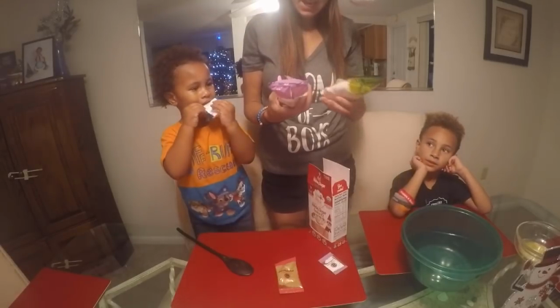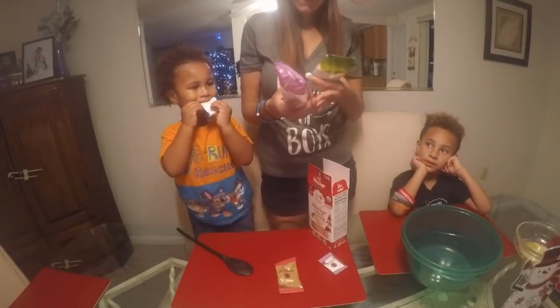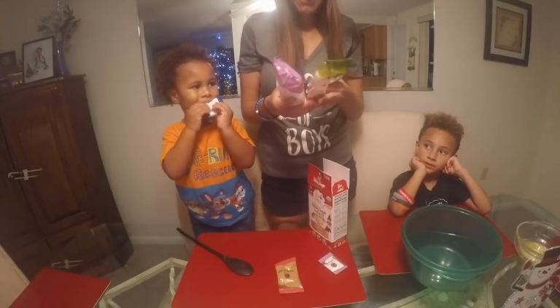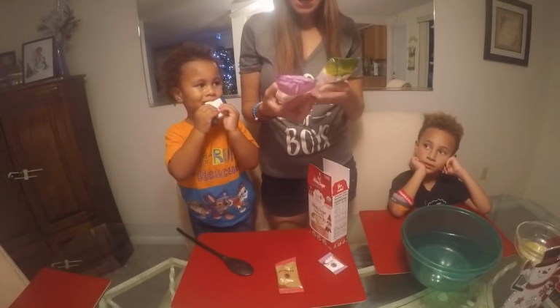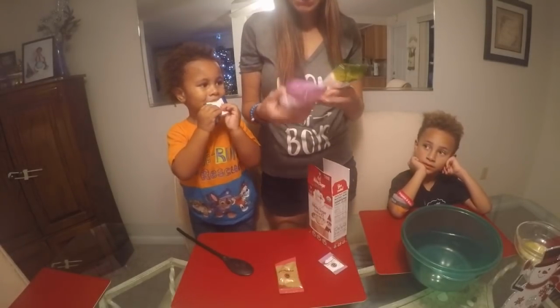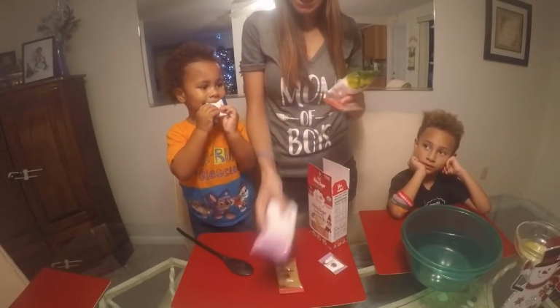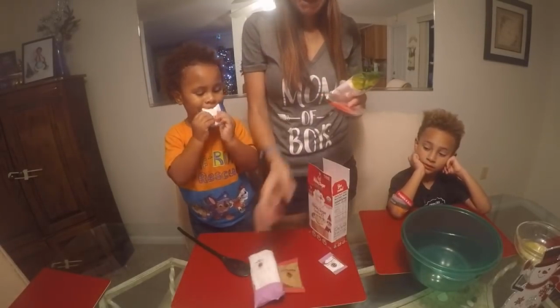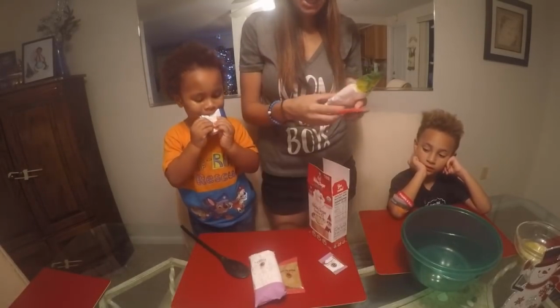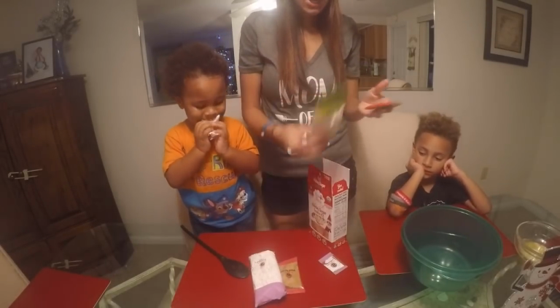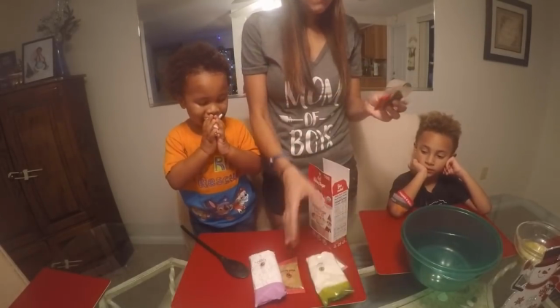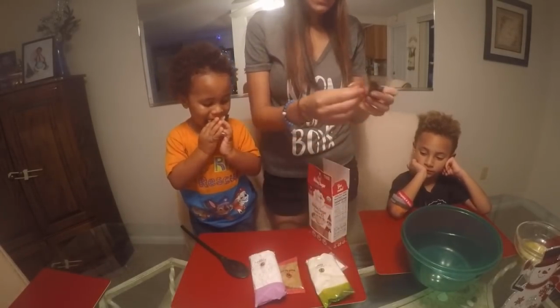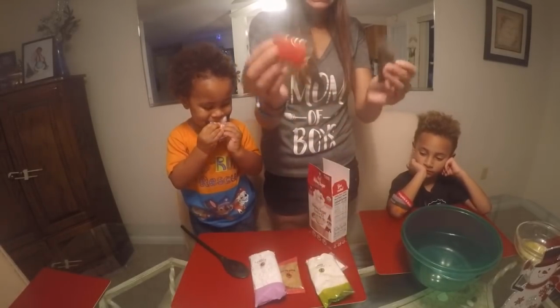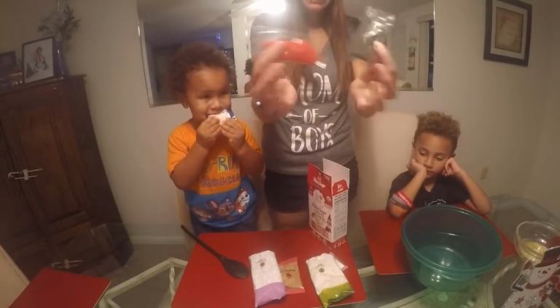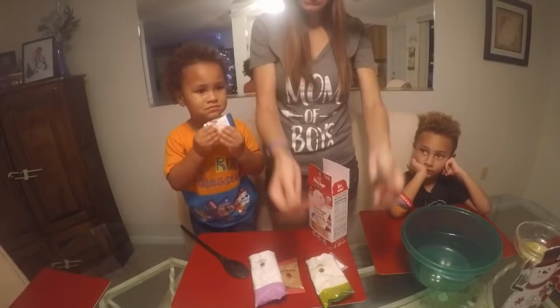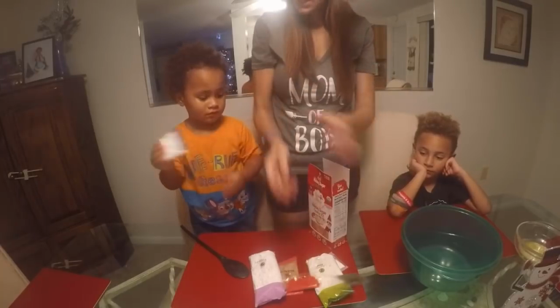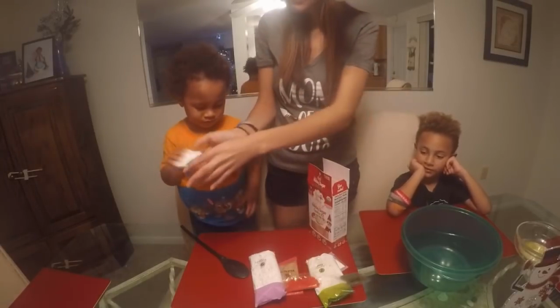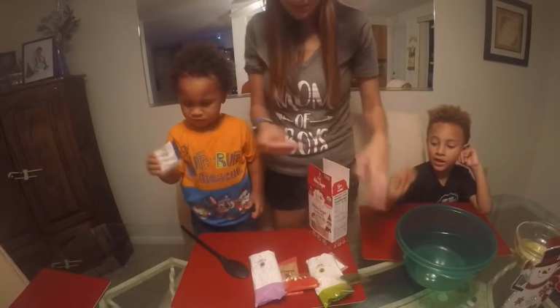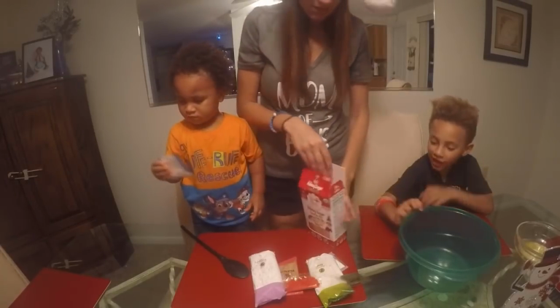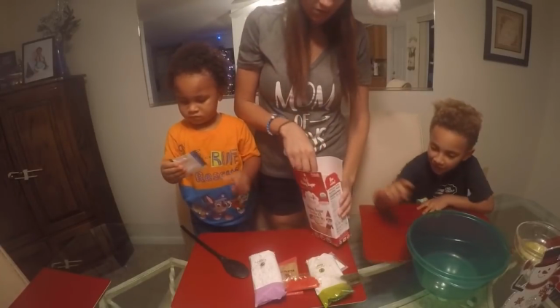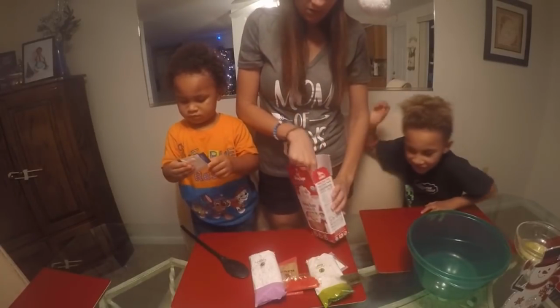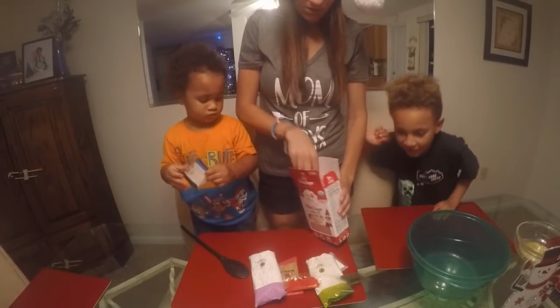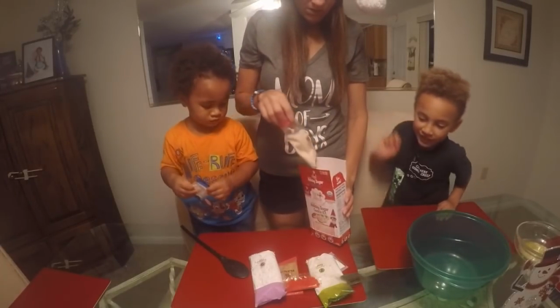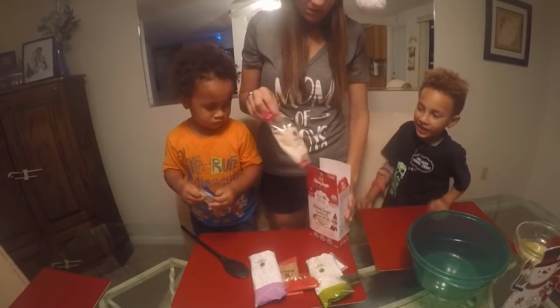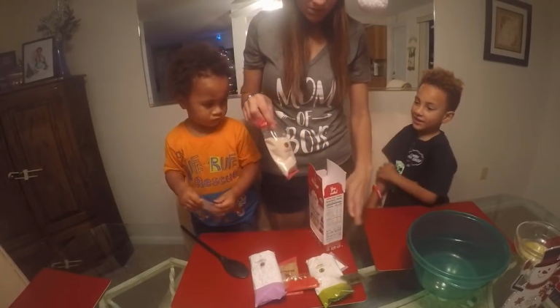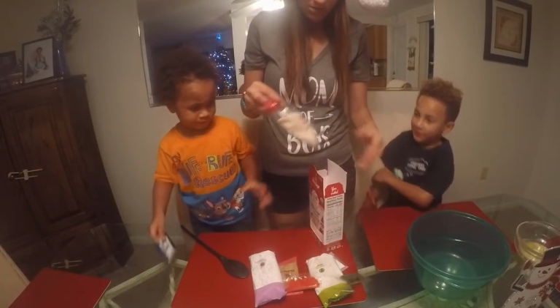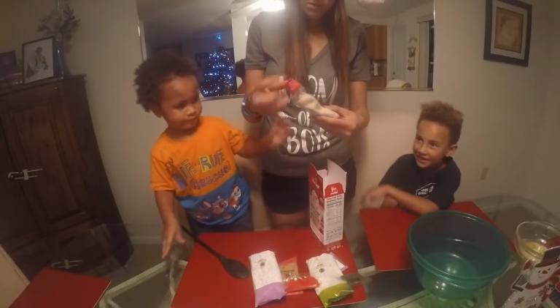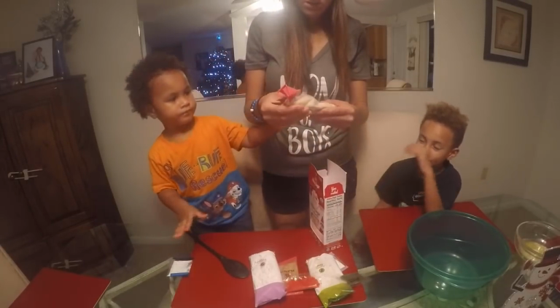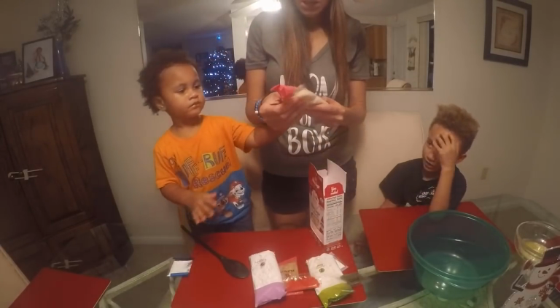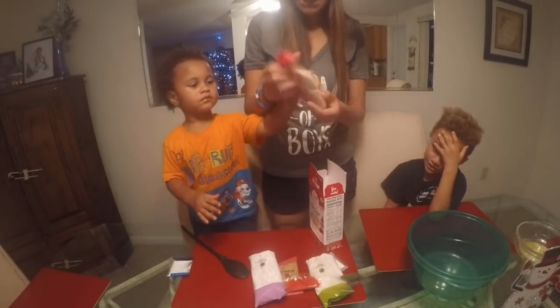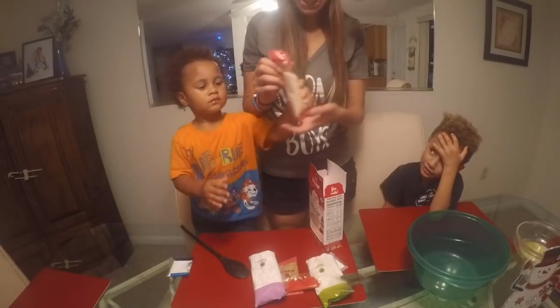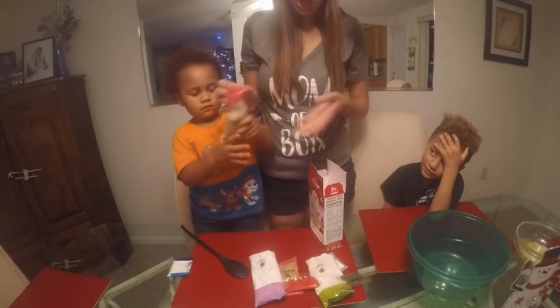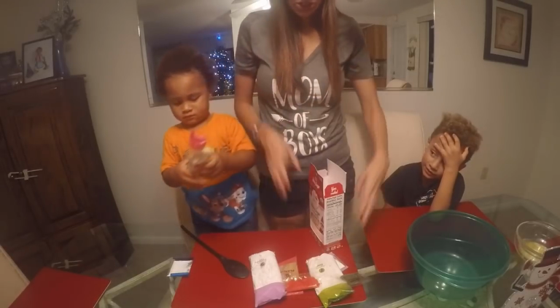They're organic. So brown sugar, sprinkles - I want green and red. And there's the sugar.